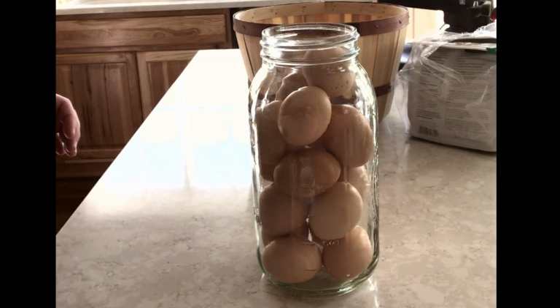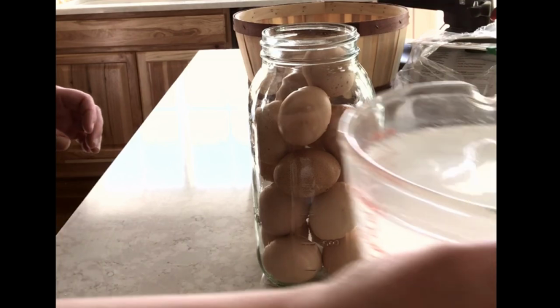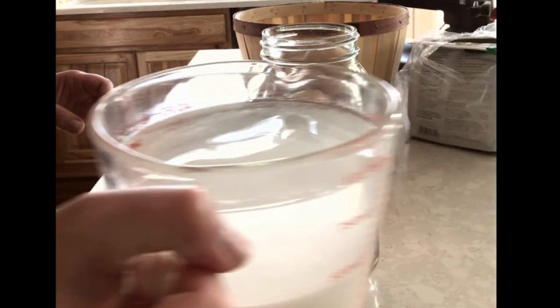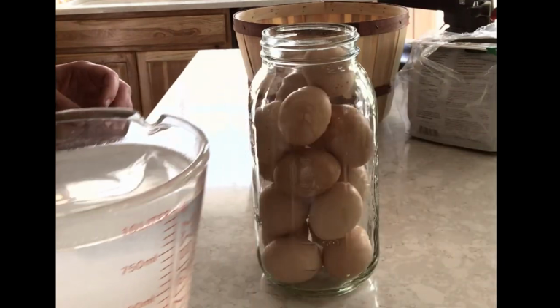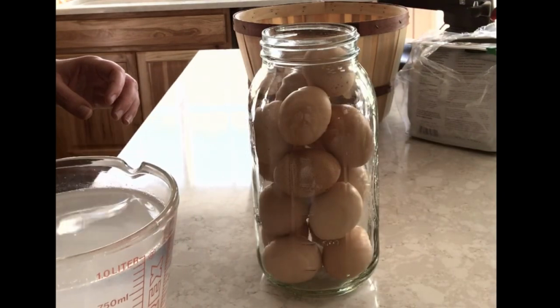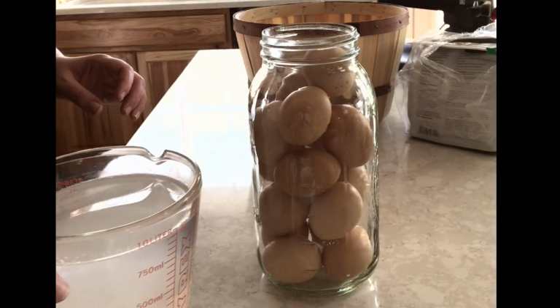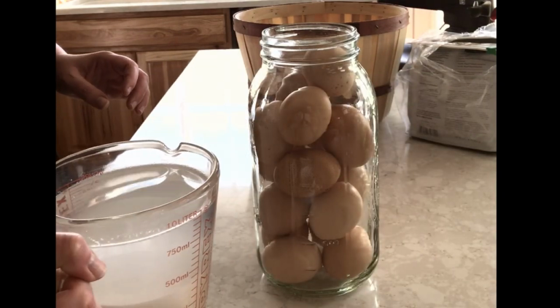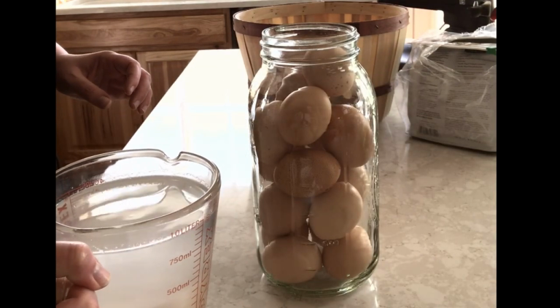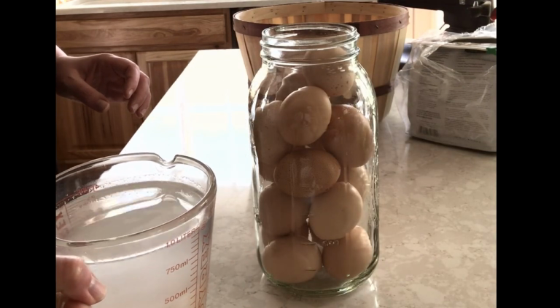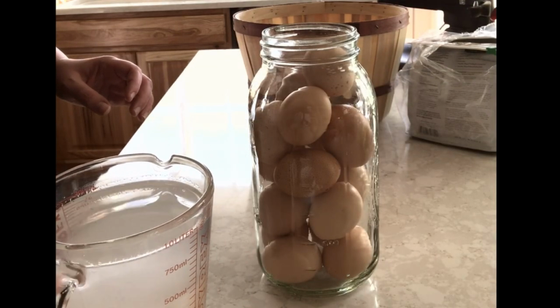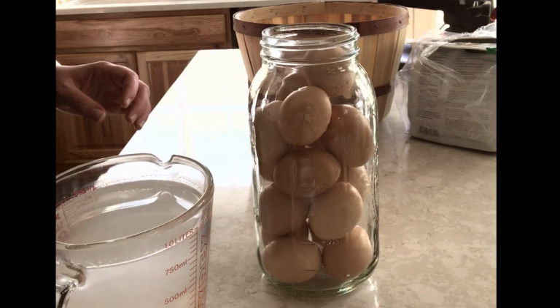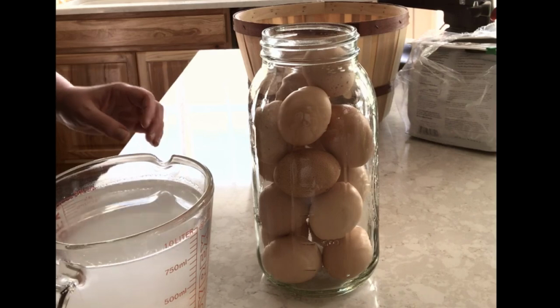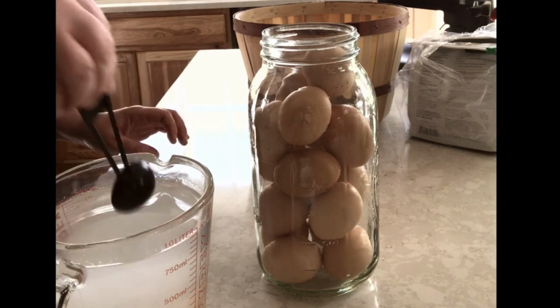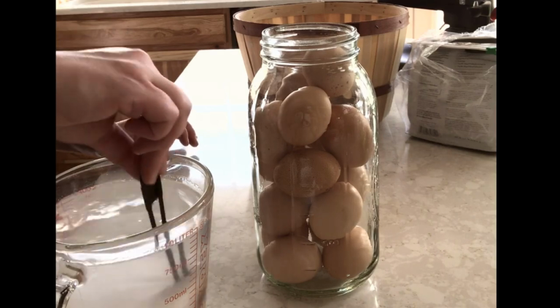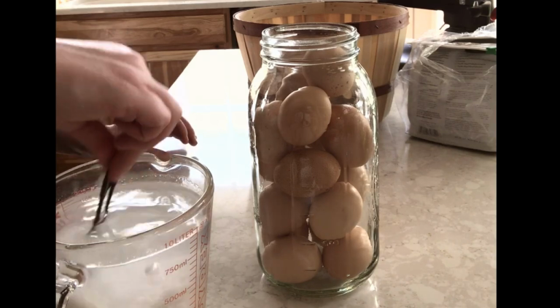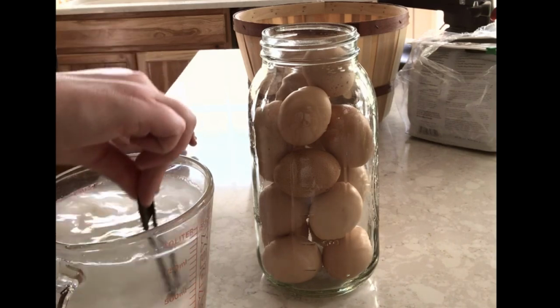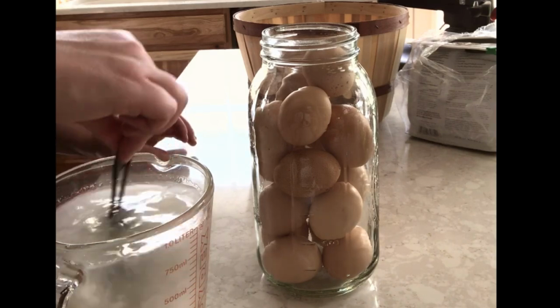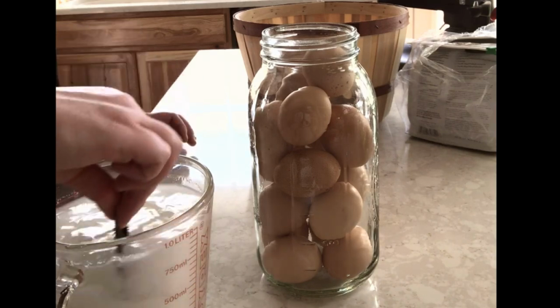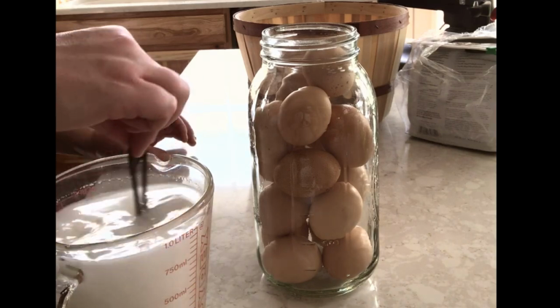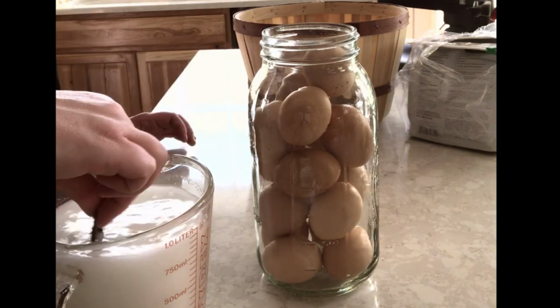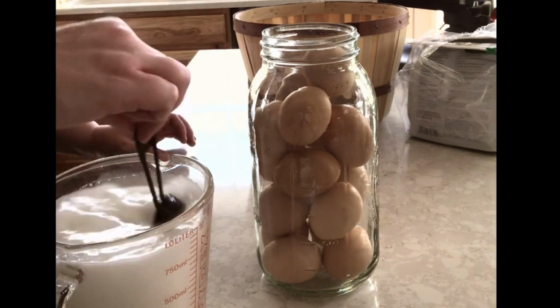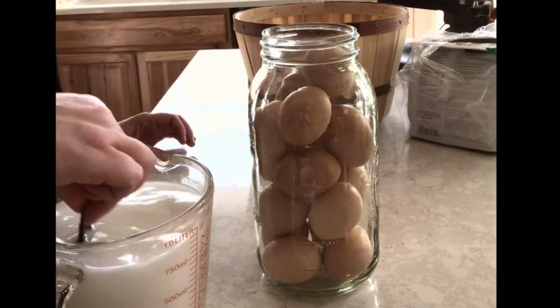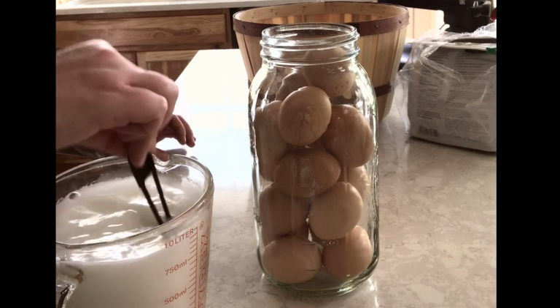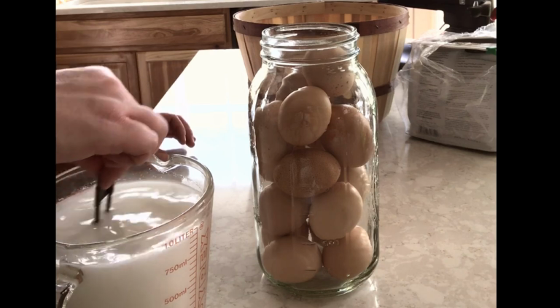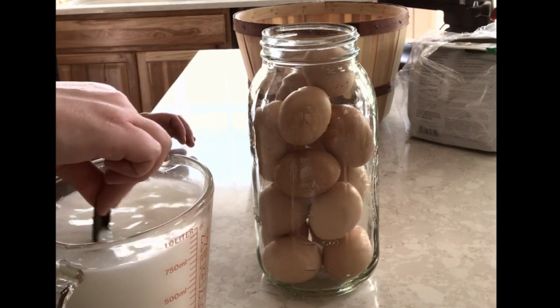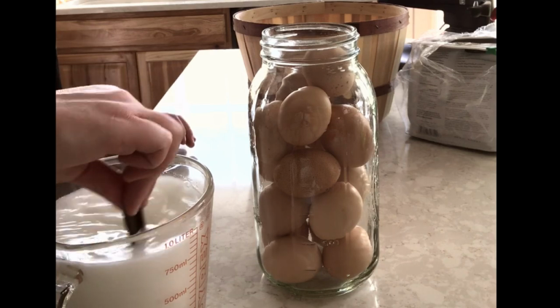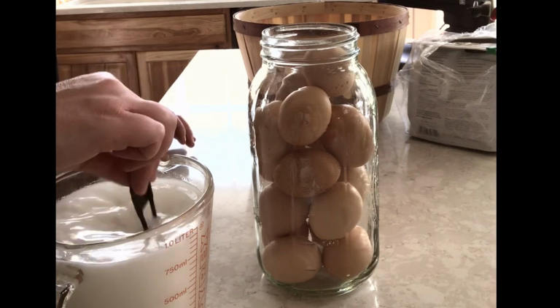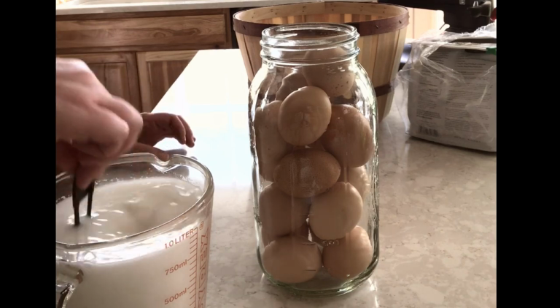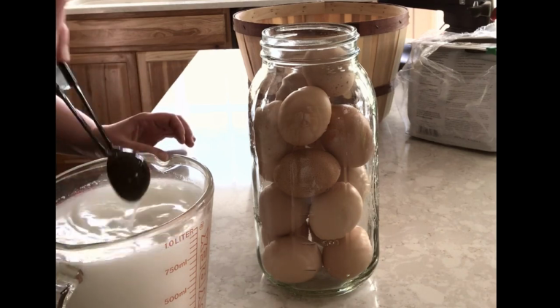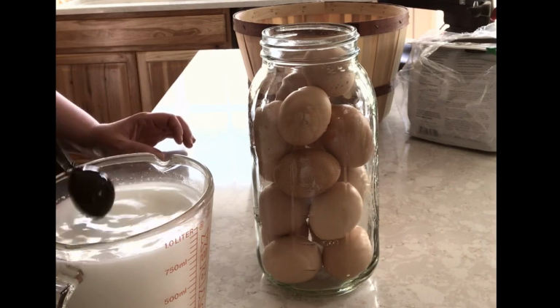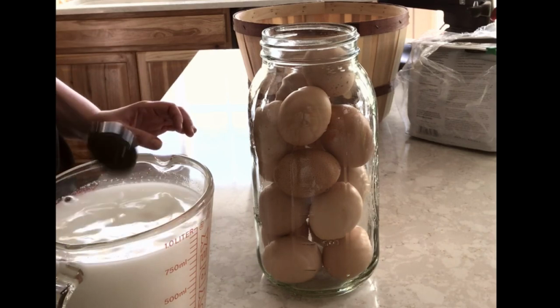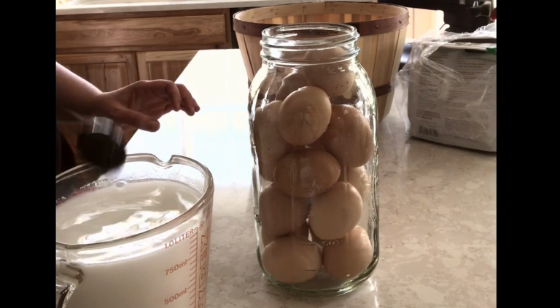Grab the water — you can see it settled out a little bit, so I'm just going to give it a little stir. I do know people who don't stir it, but I like to make sure that it's all stirred up before it goes on to the eggs.